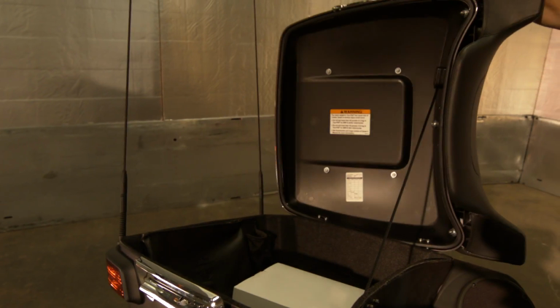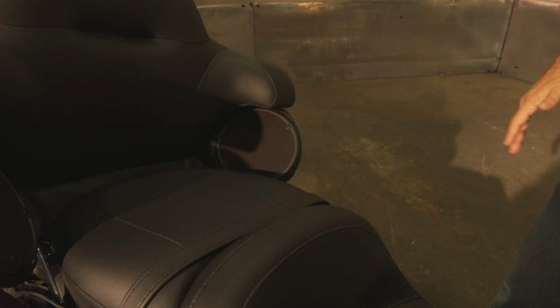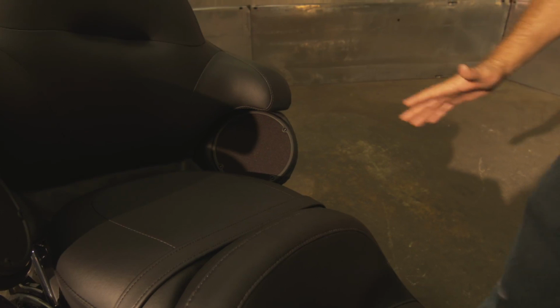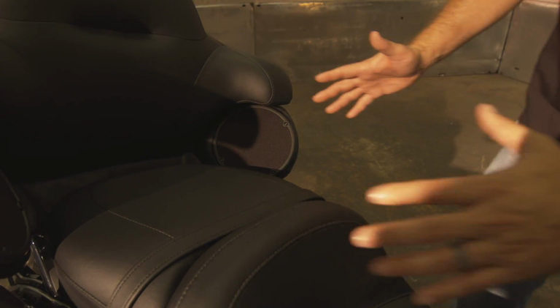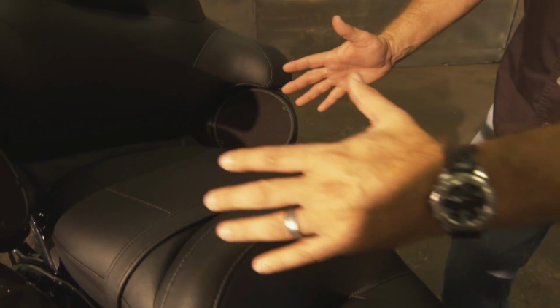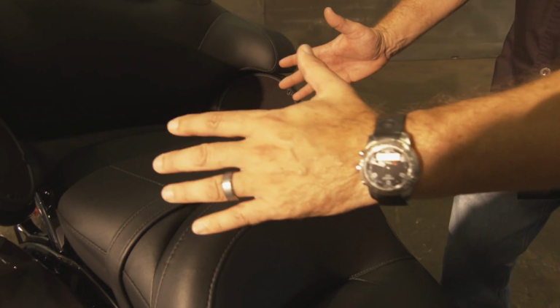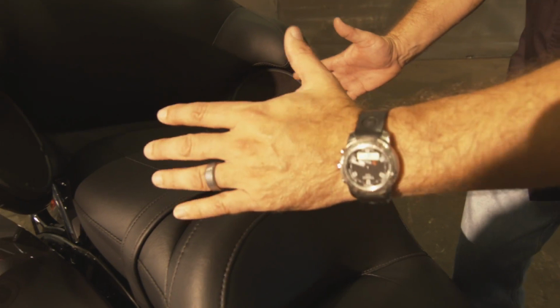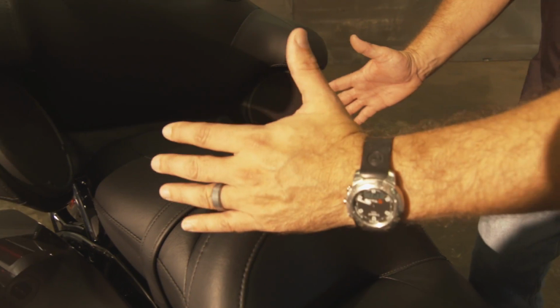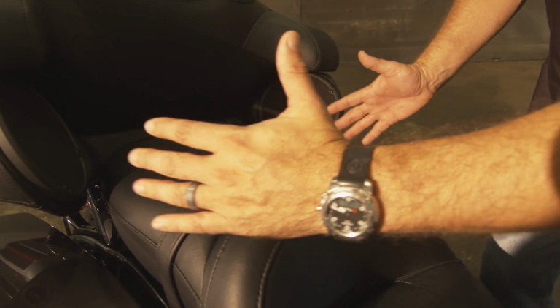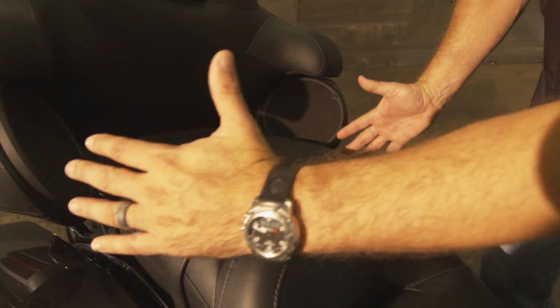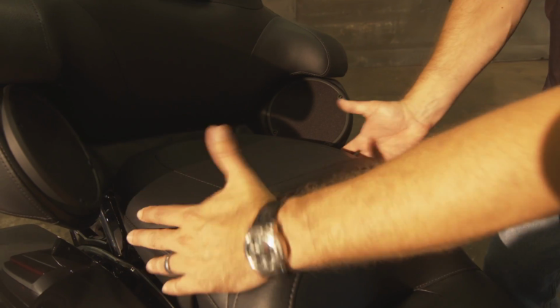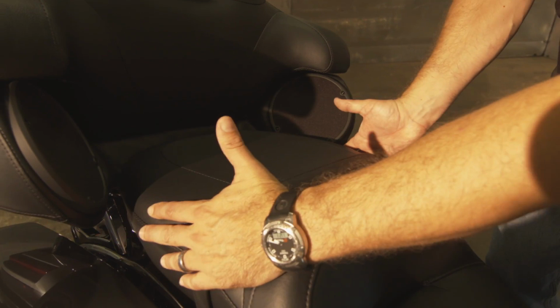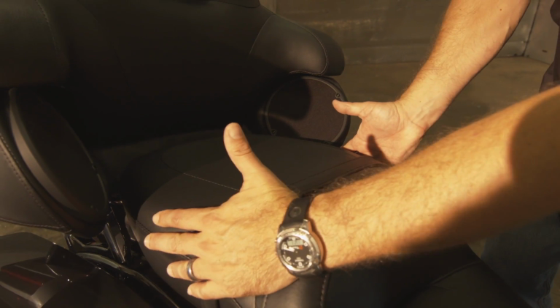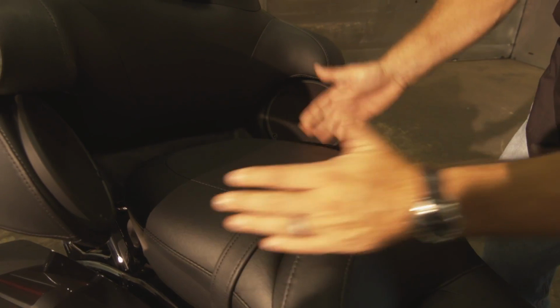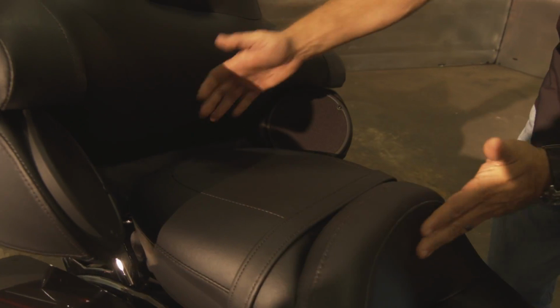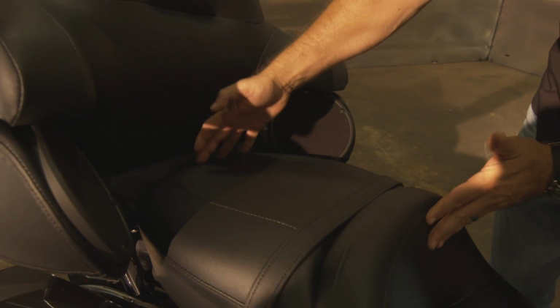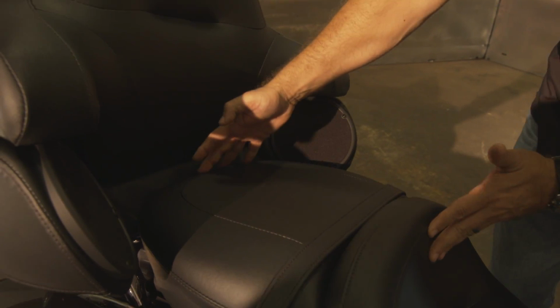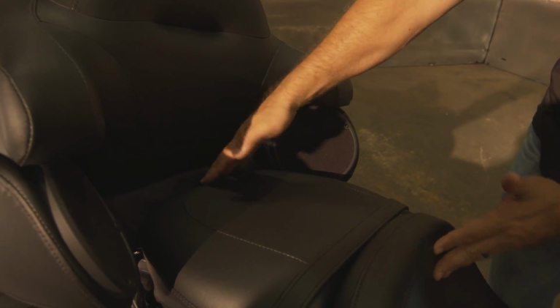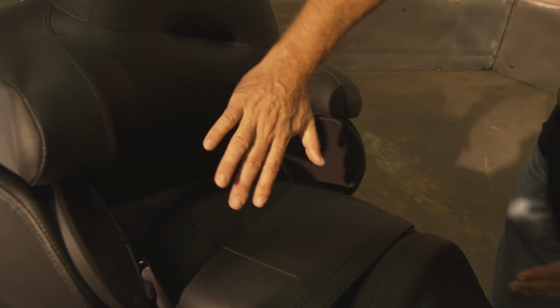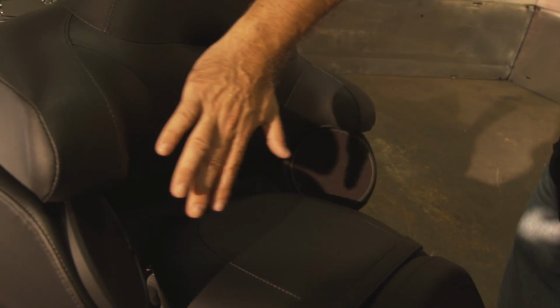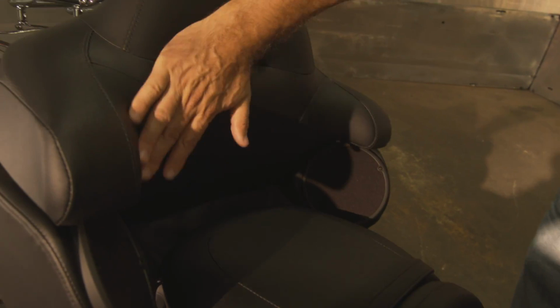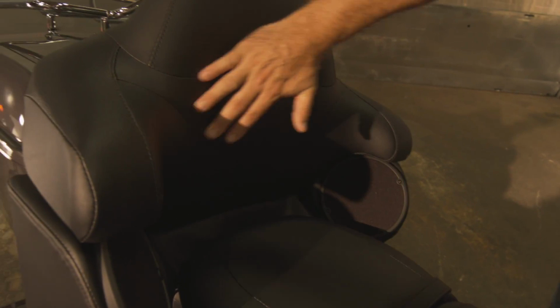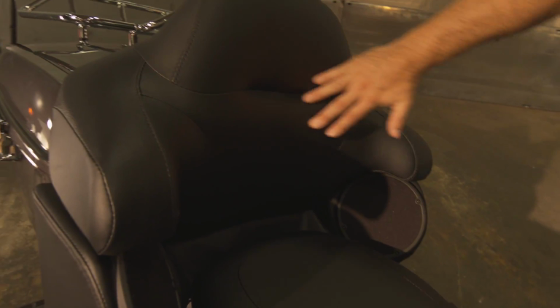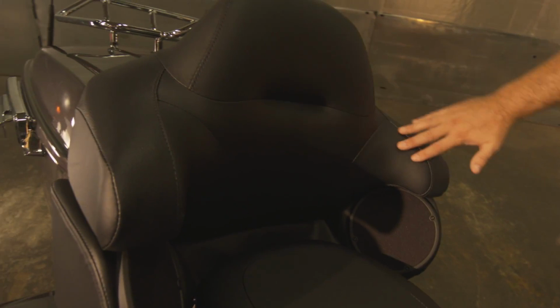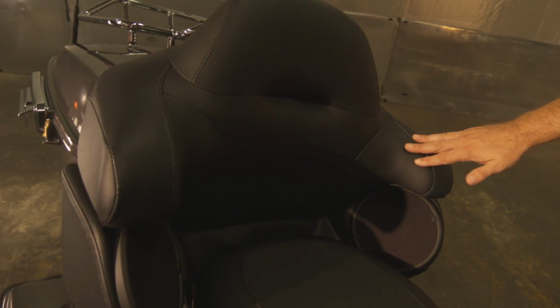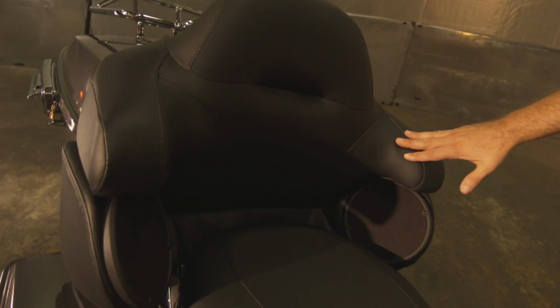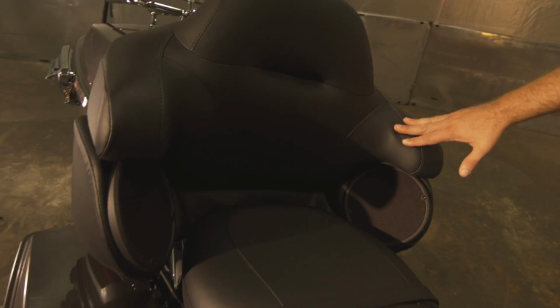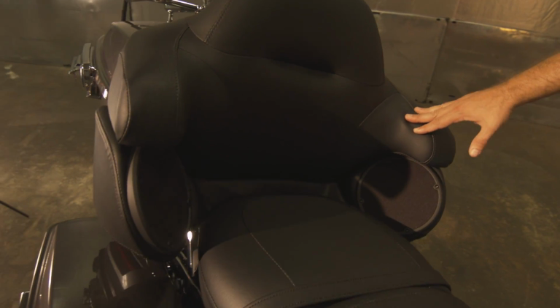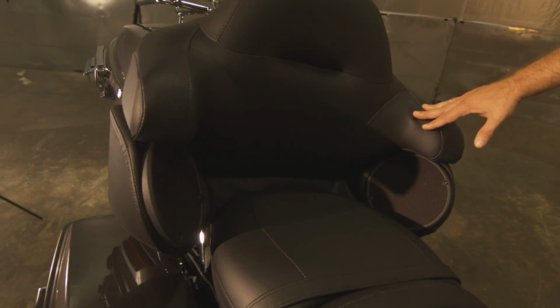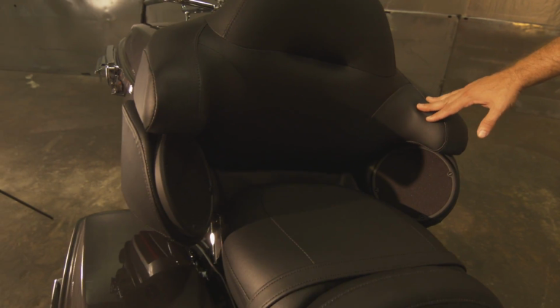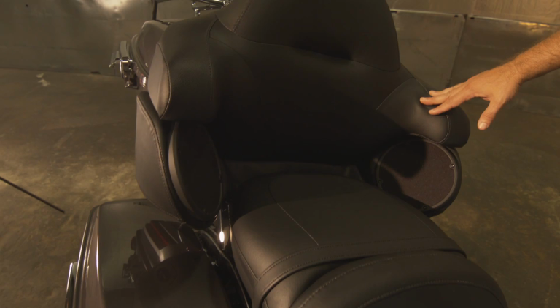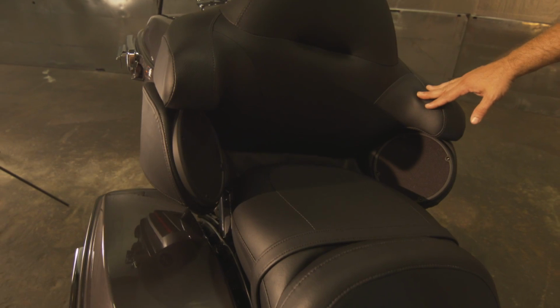For 2014, the seat is wider, it's longer, and all redesigned for added comfort of your passenger.